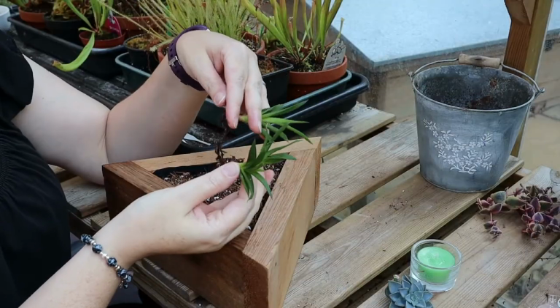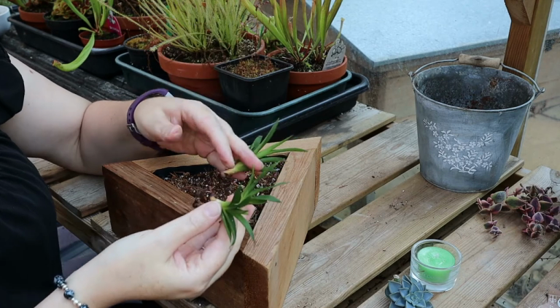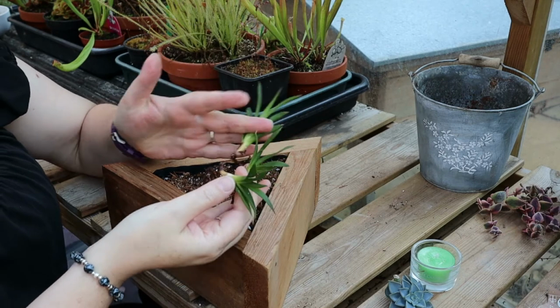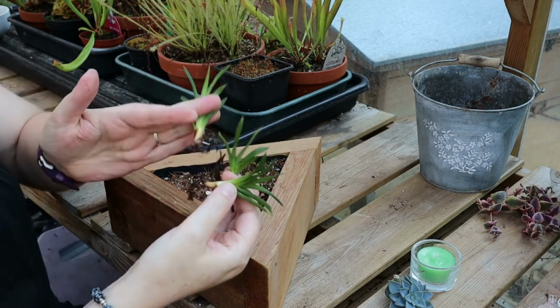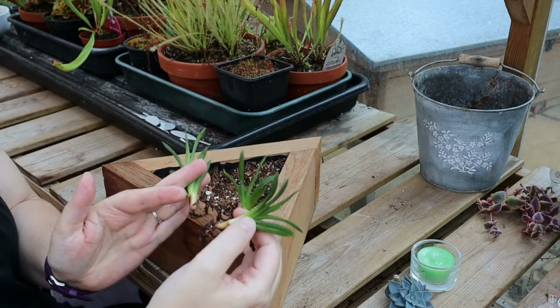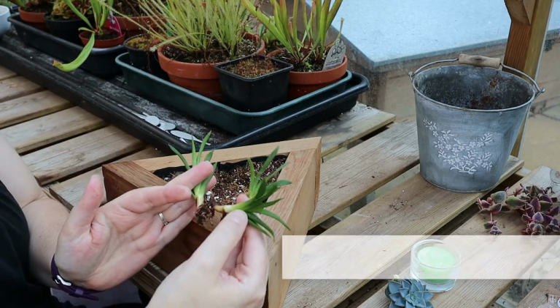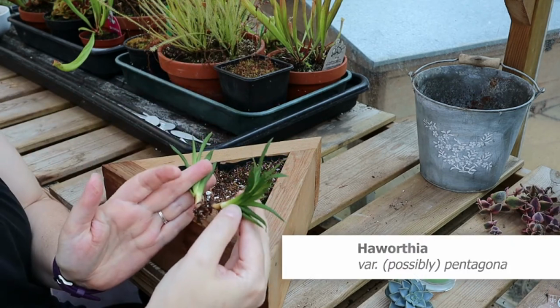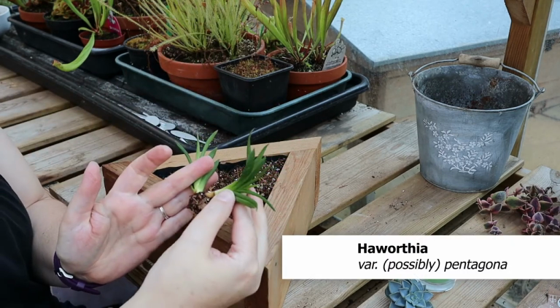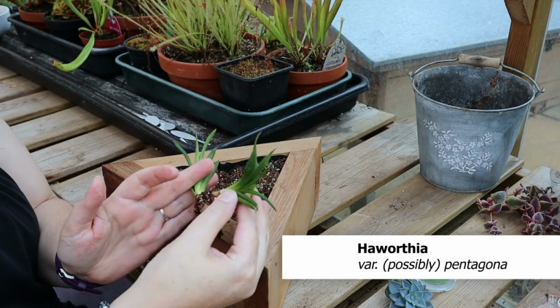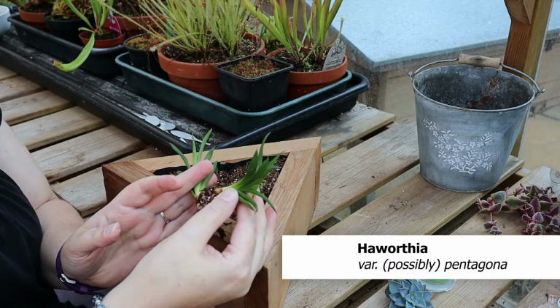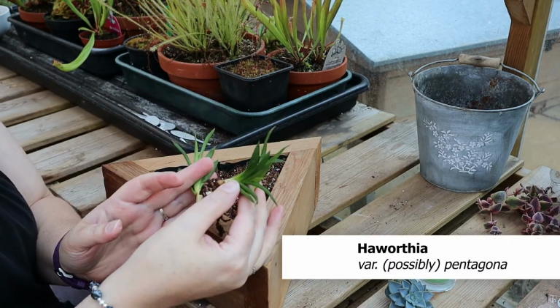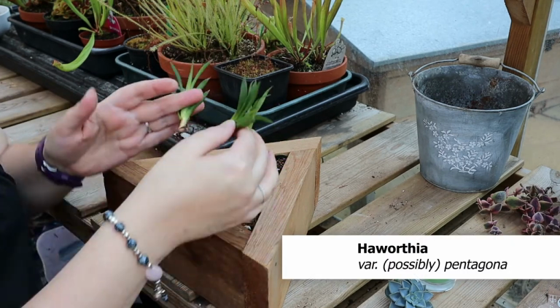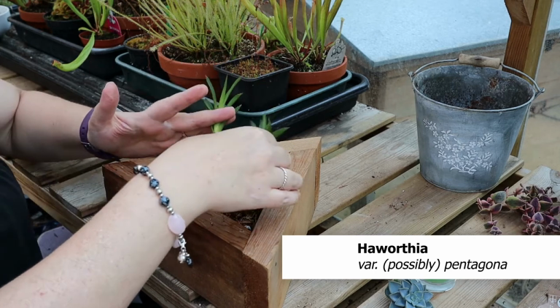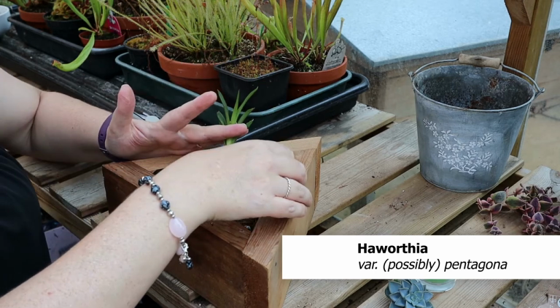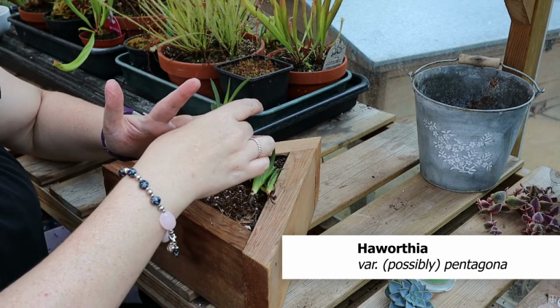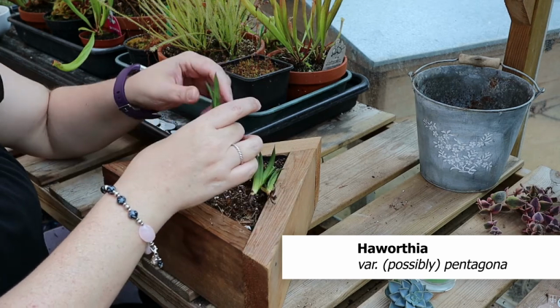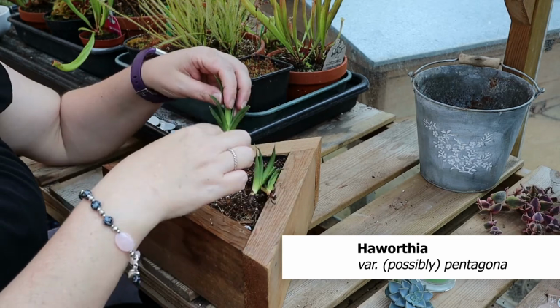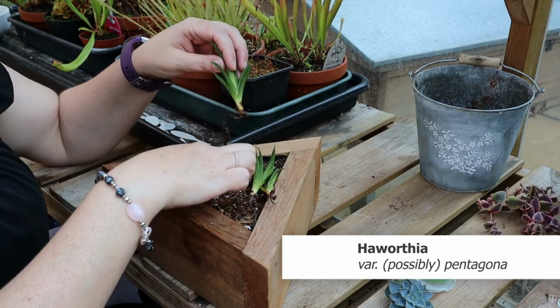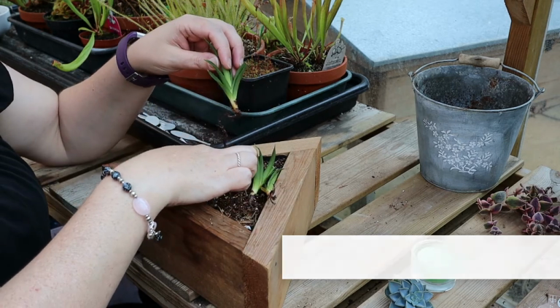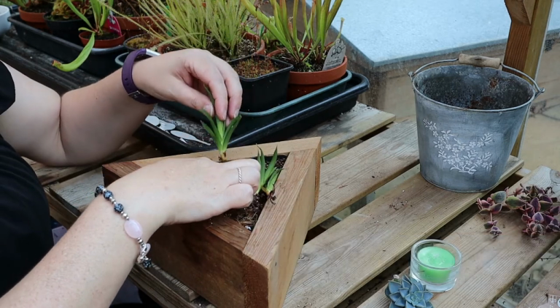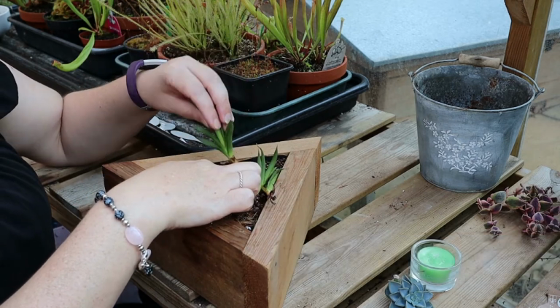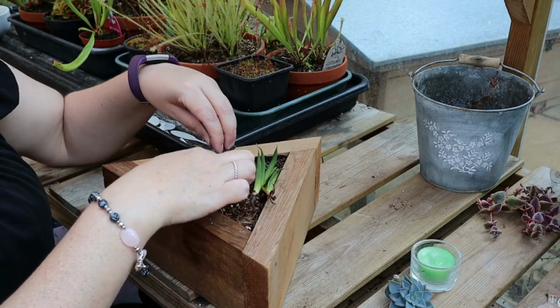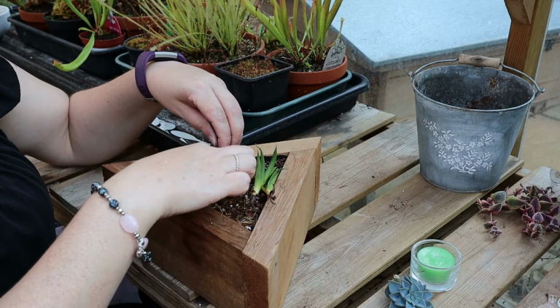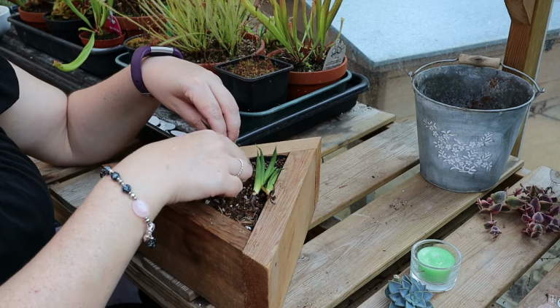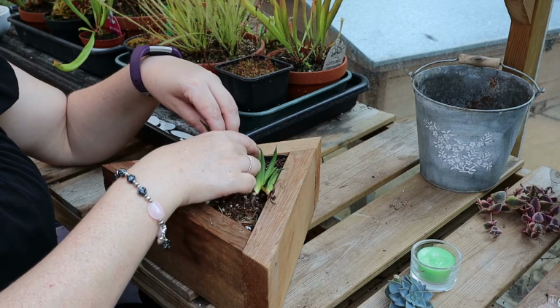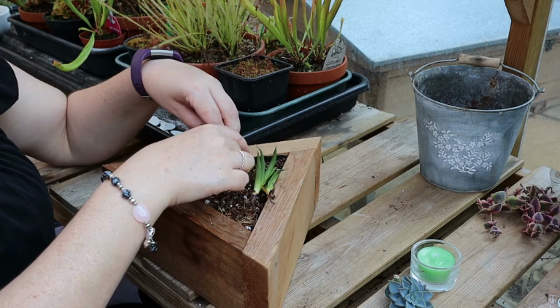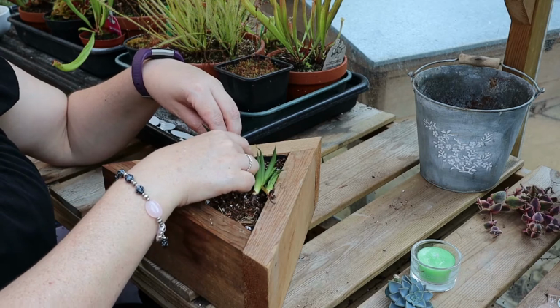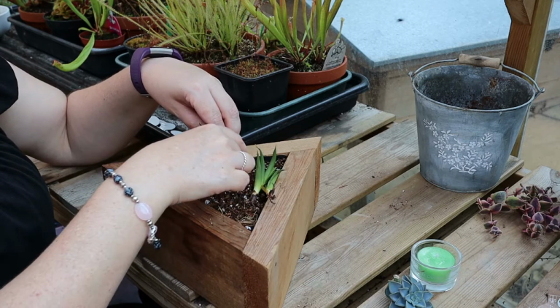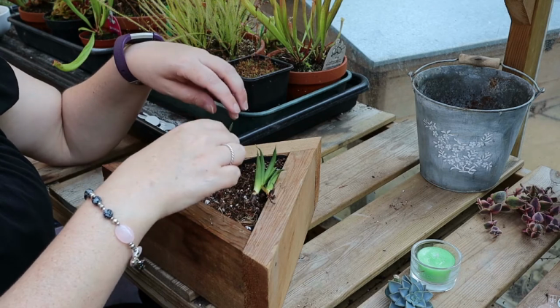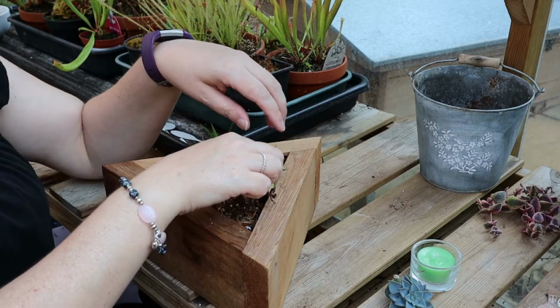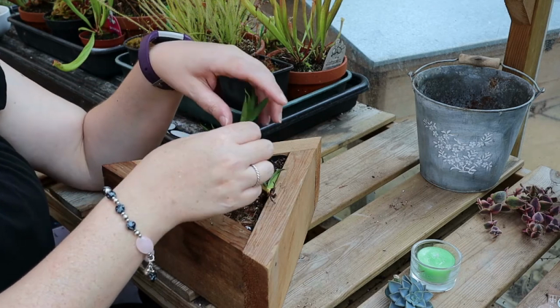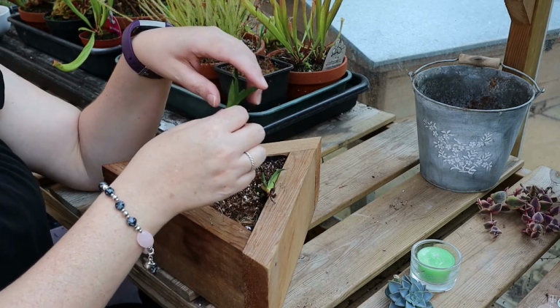The first plants I'm going to put in are these three tiny Hawerthia. I've borrowed them from Stompy — I'm sure he won't miss them. I'm going to tuck those in to the centre point of each long side.